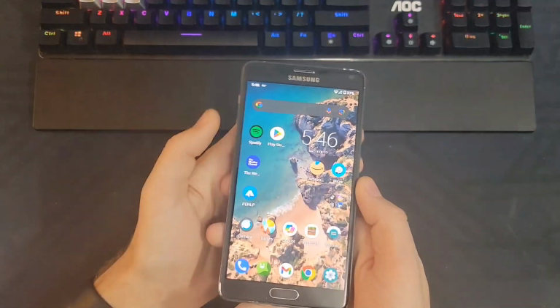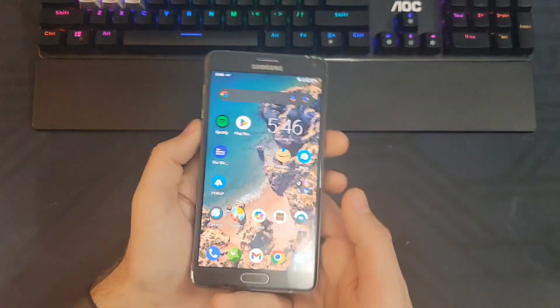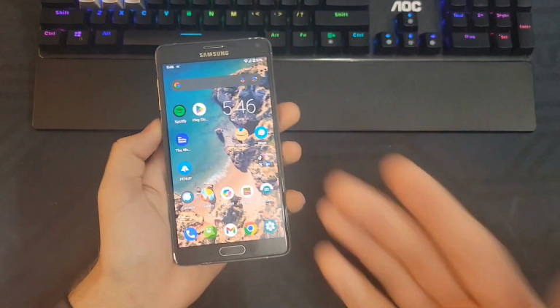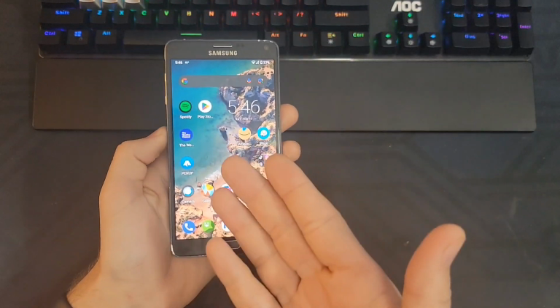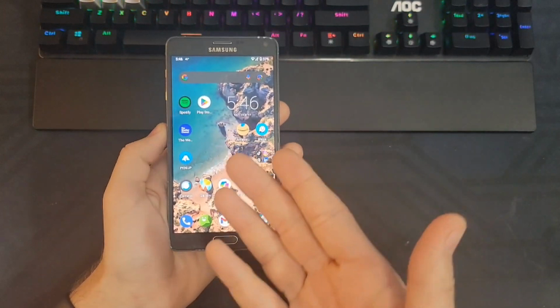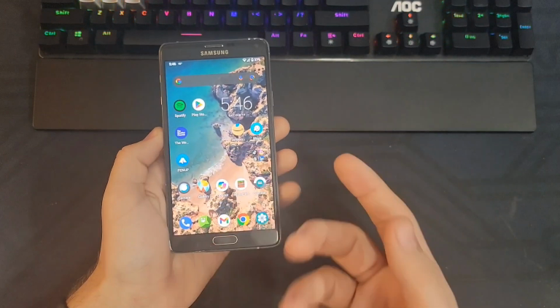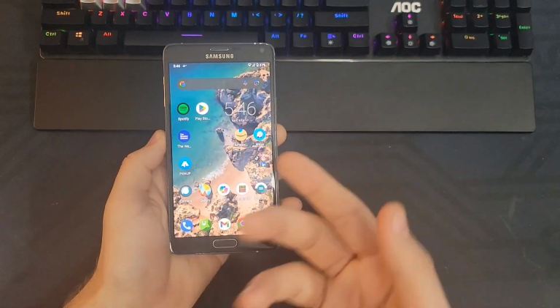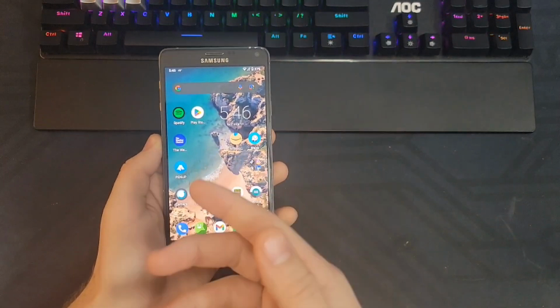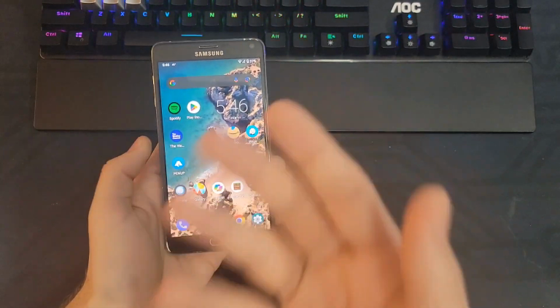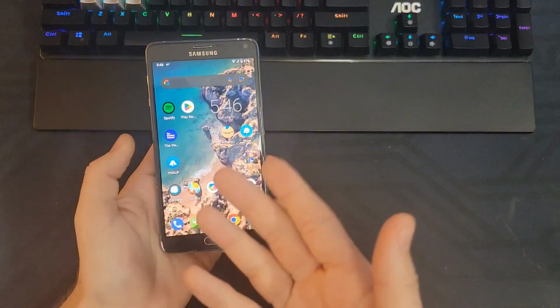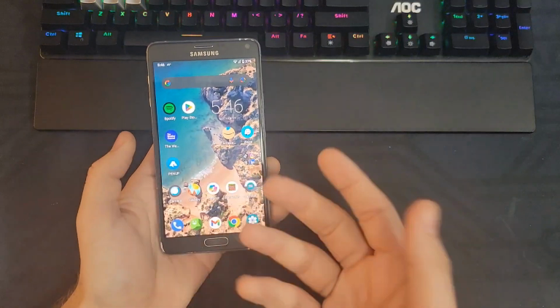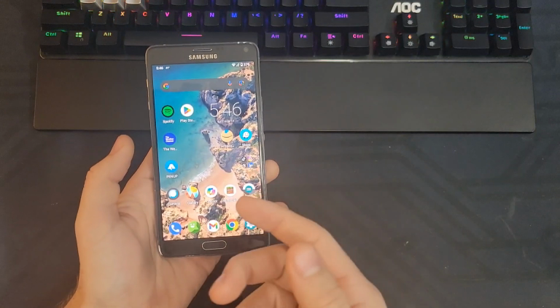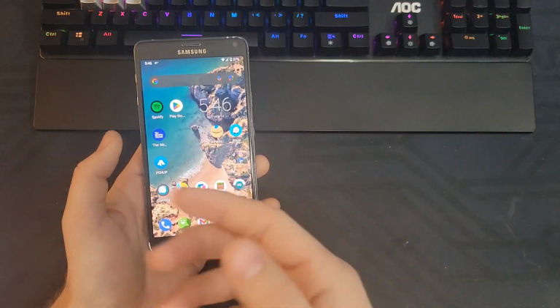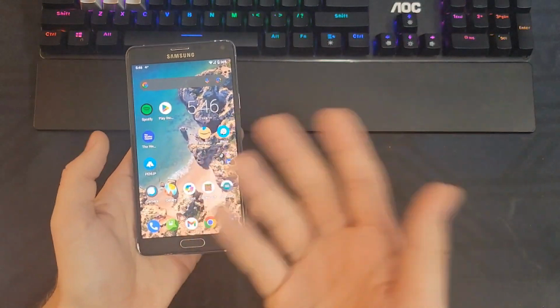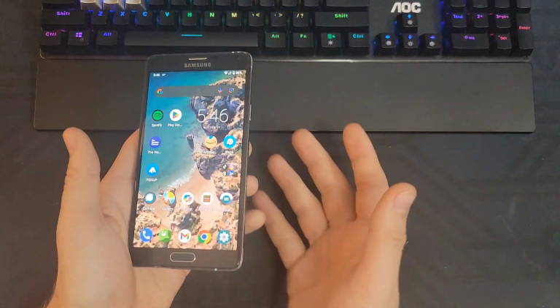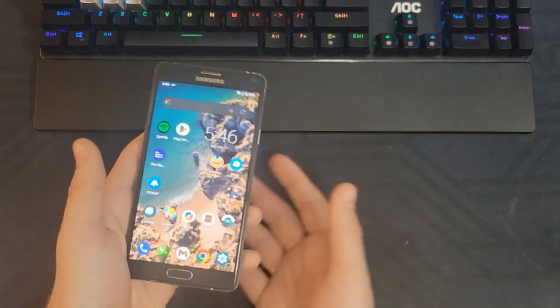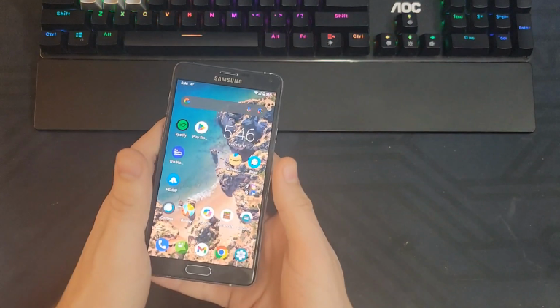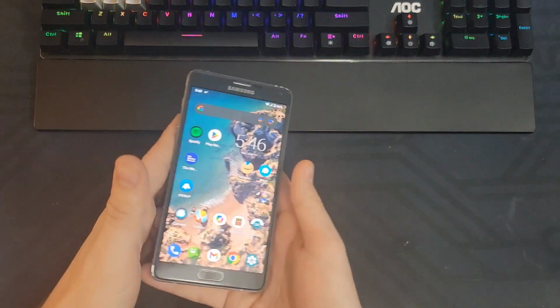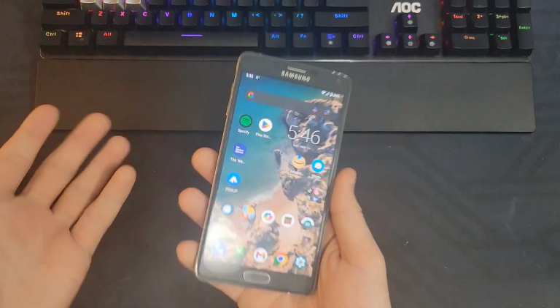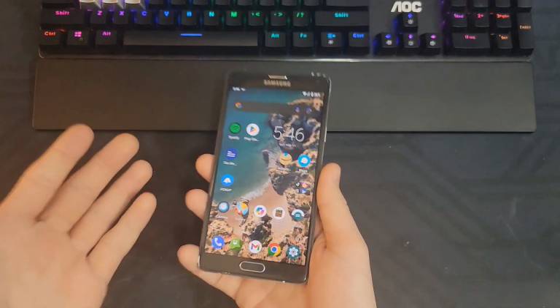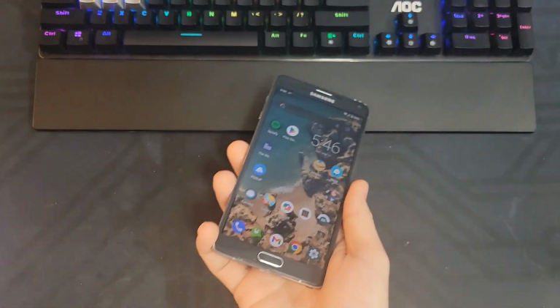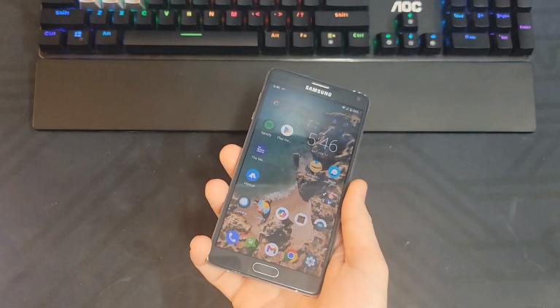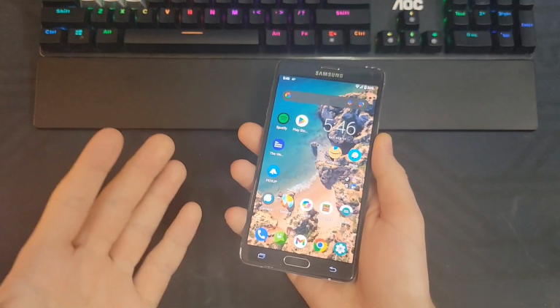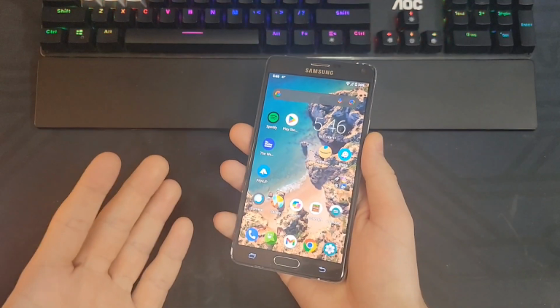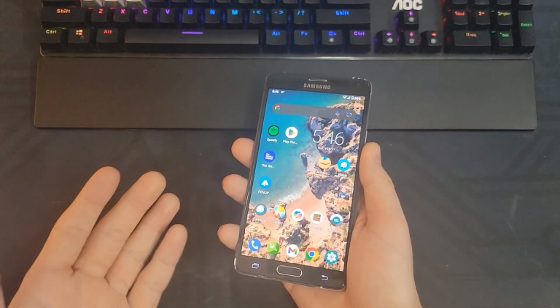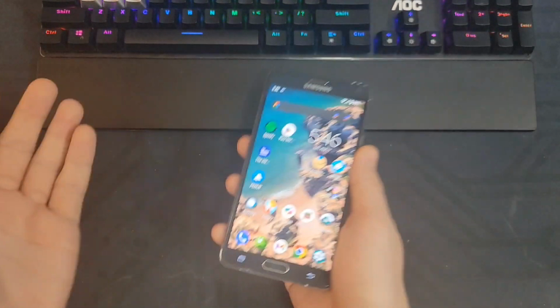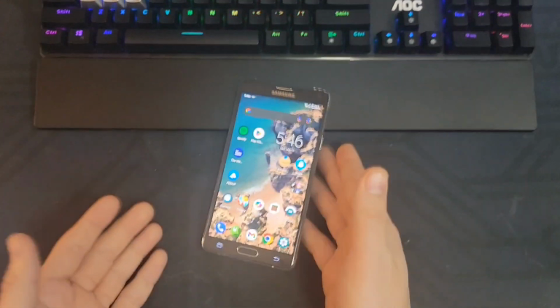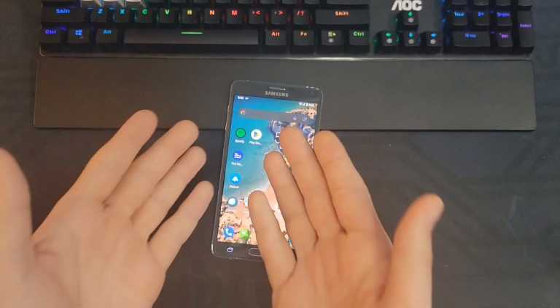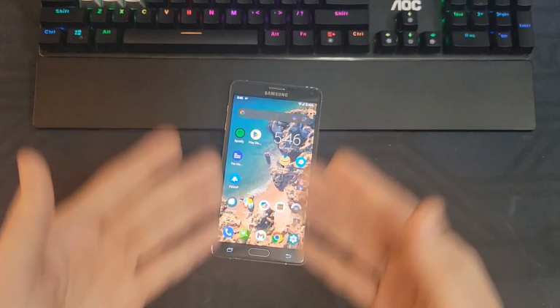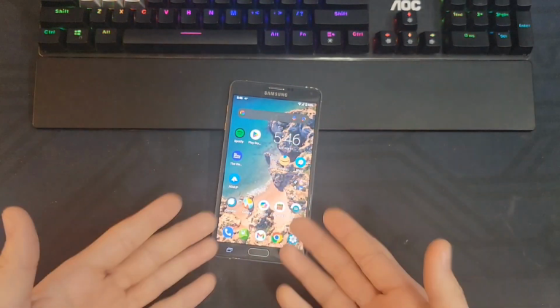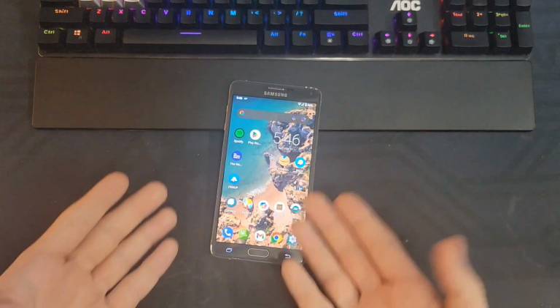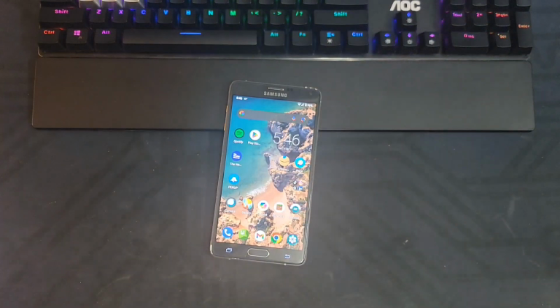For context, the last officially supported Android version for this phone was Android 6.1.0, and when I was using it a few days ago, it ran like a 72-day-old potato — if you don't know what that means, it was unbearably slow. Like, it was basically unusable.